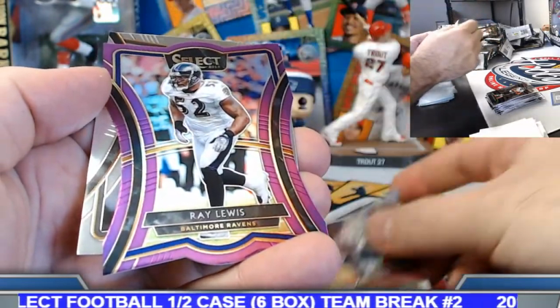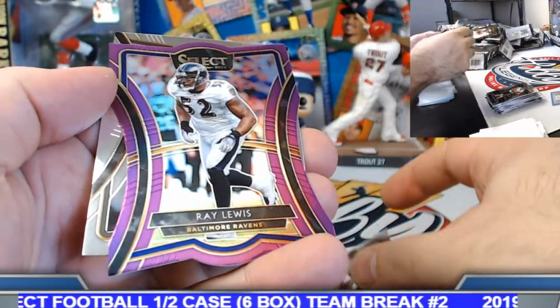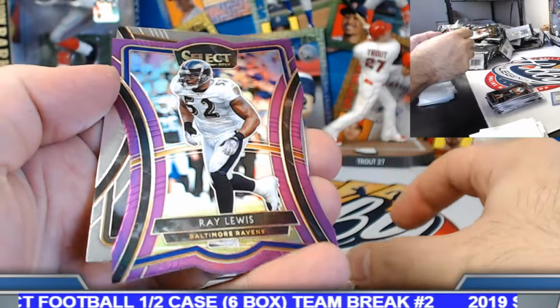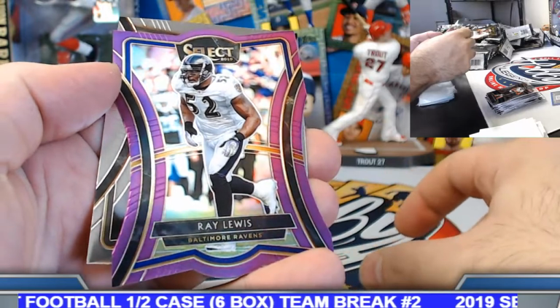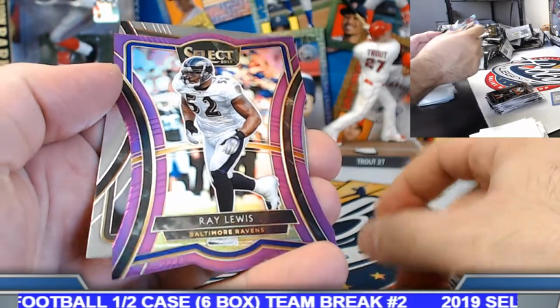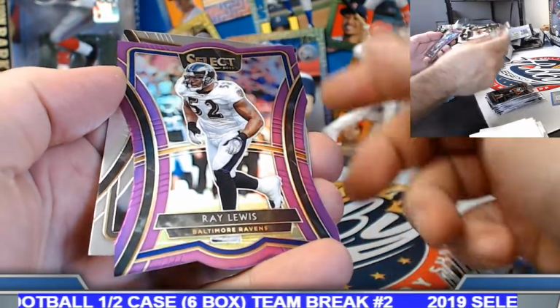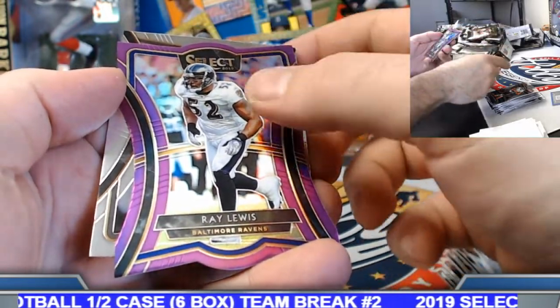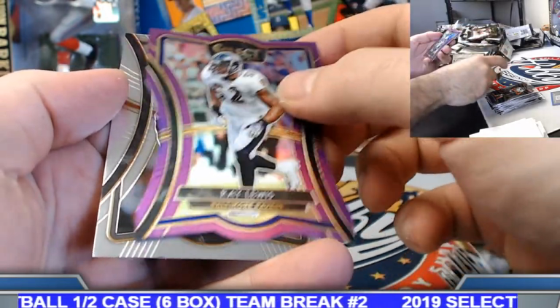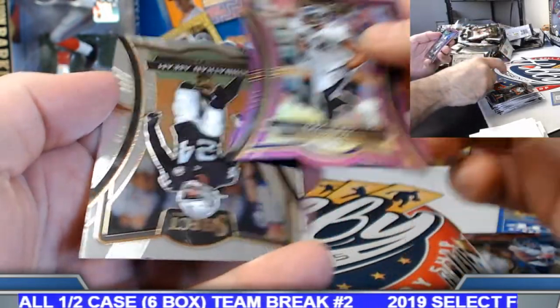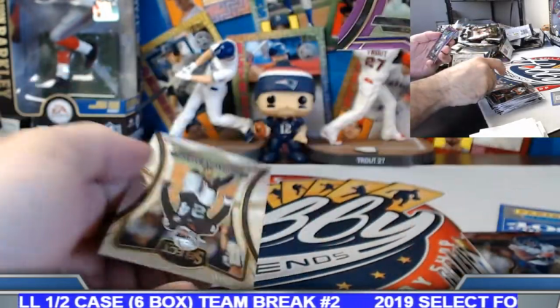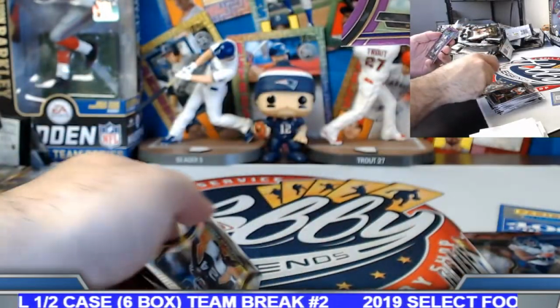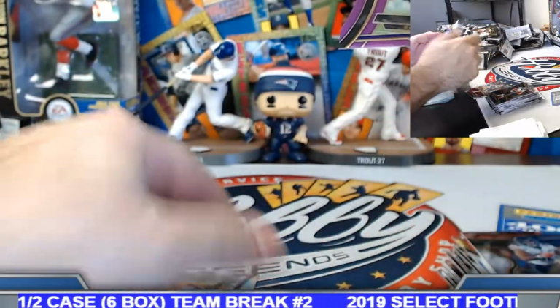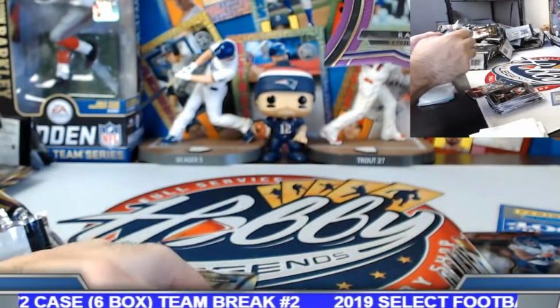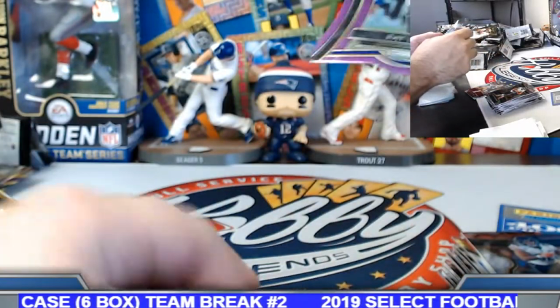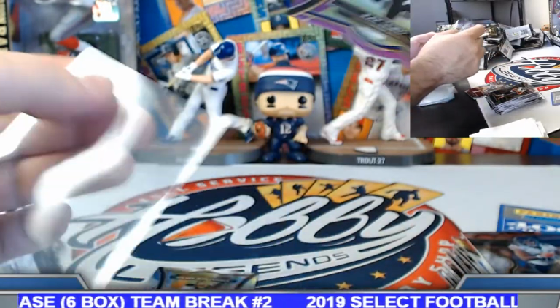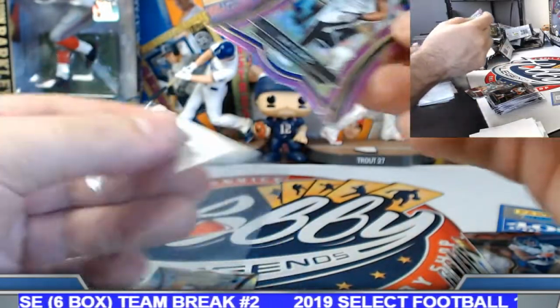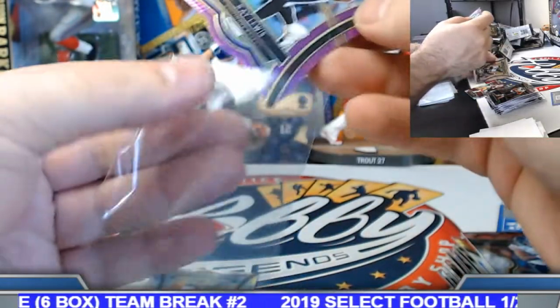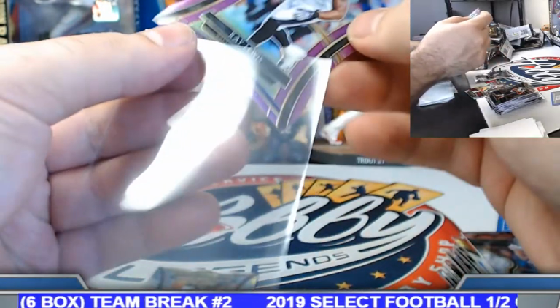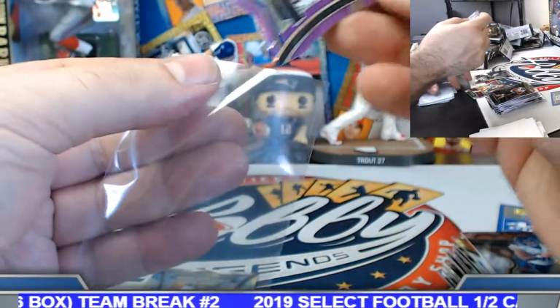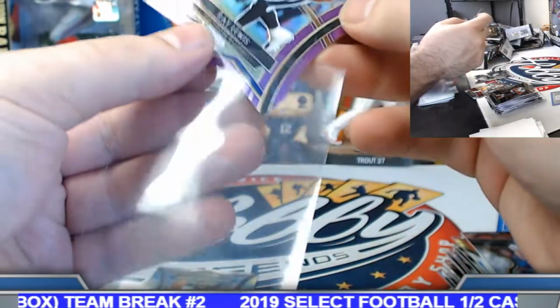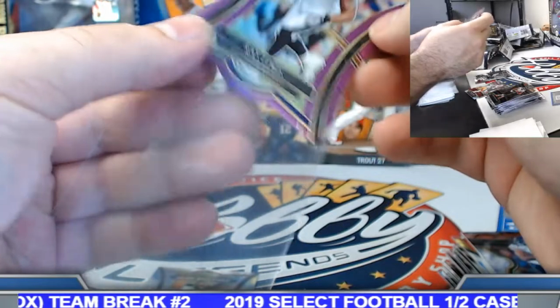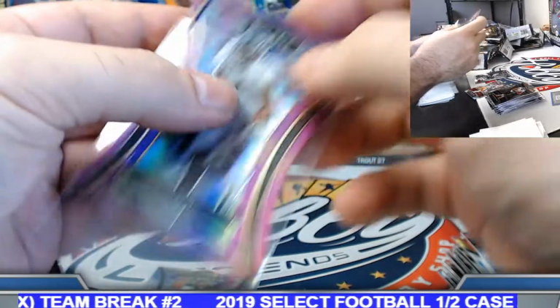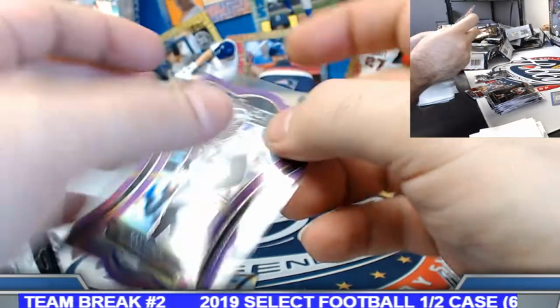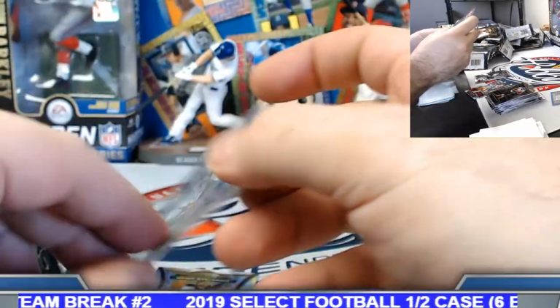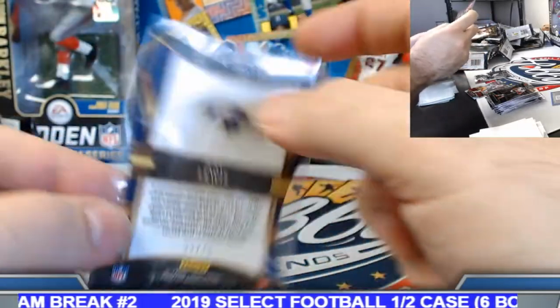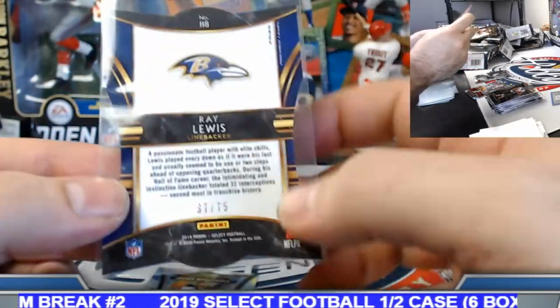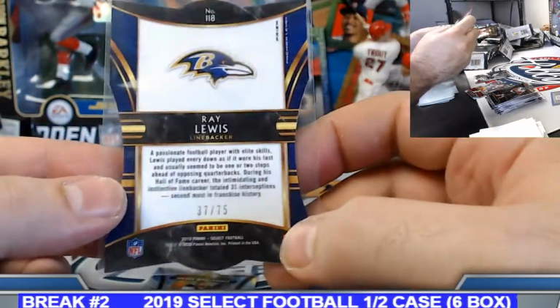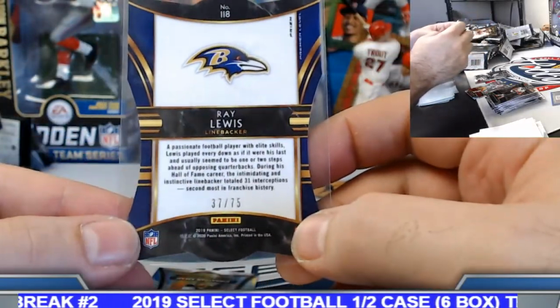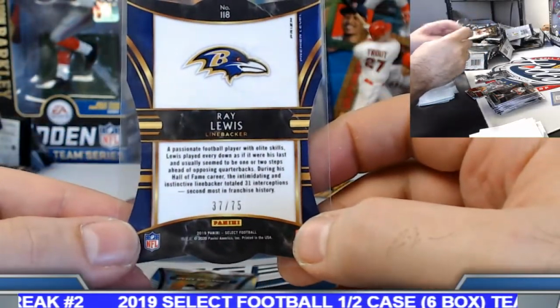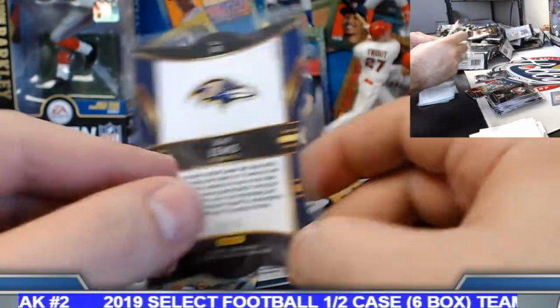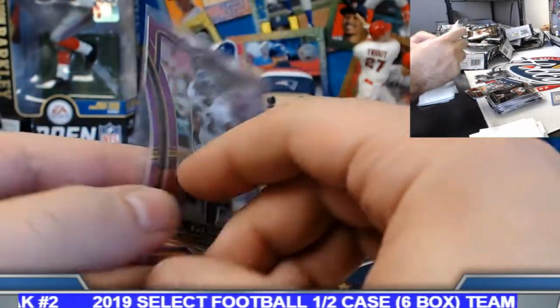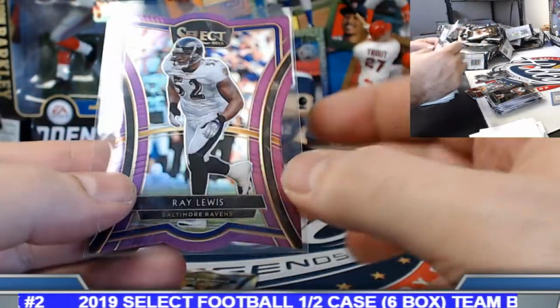Ray Lewis purple die cut prism, numbered to 75 — 37 of 75.